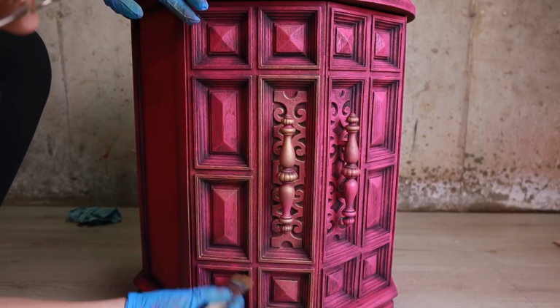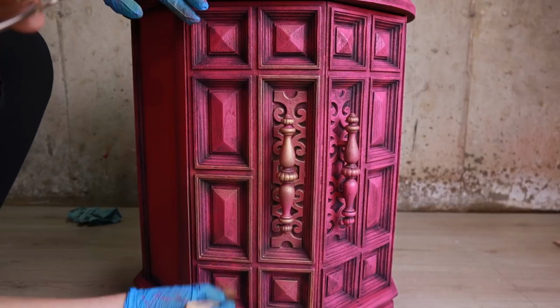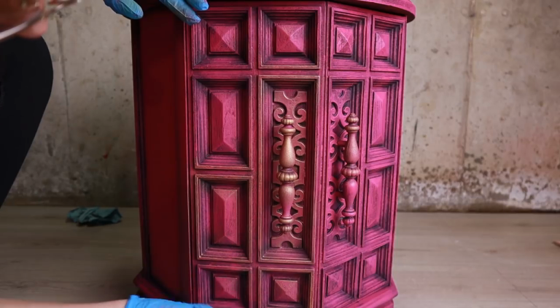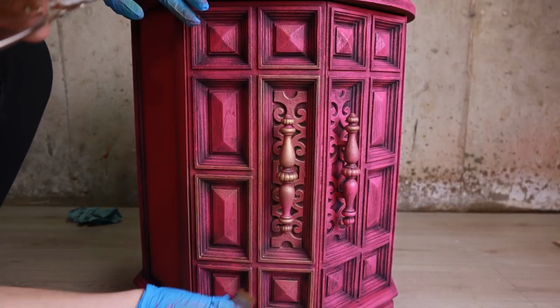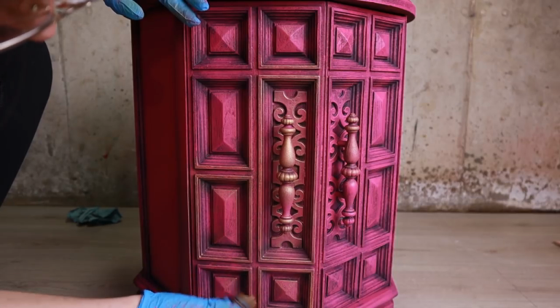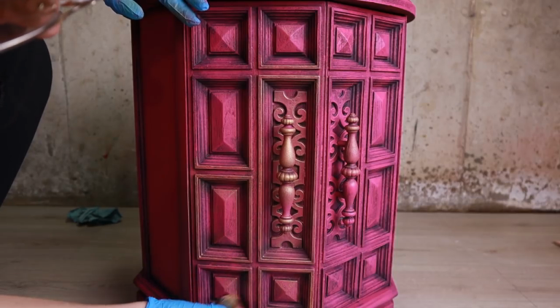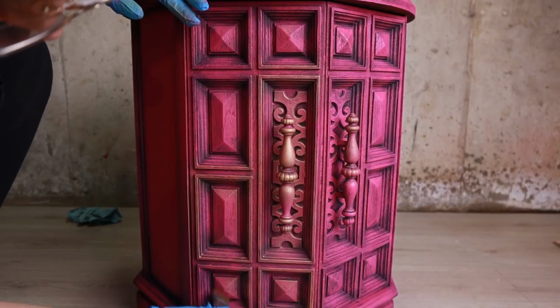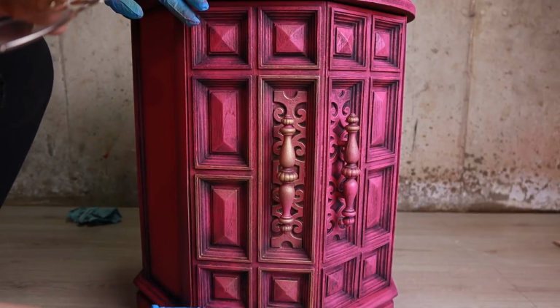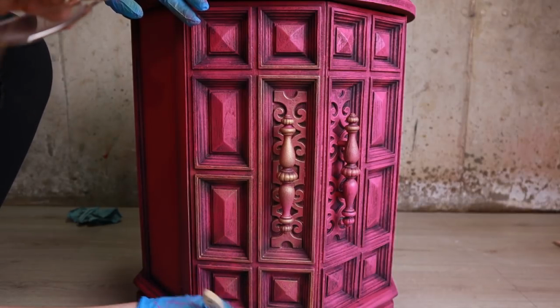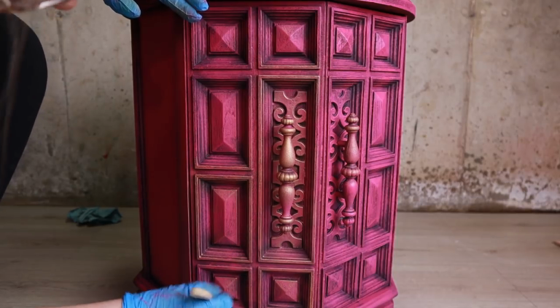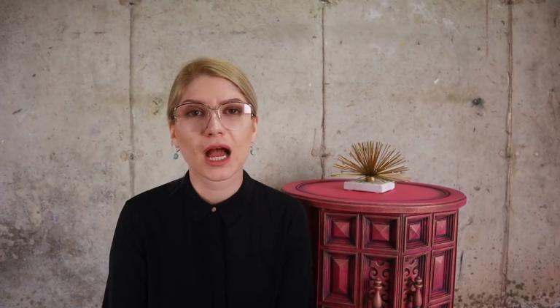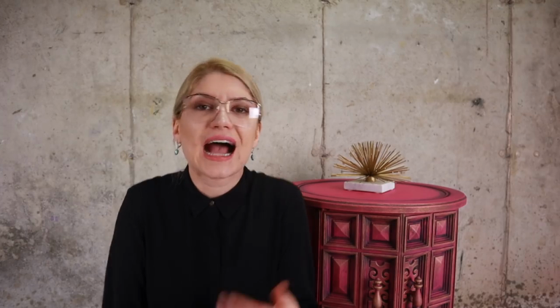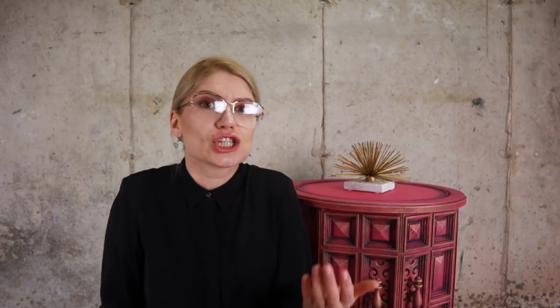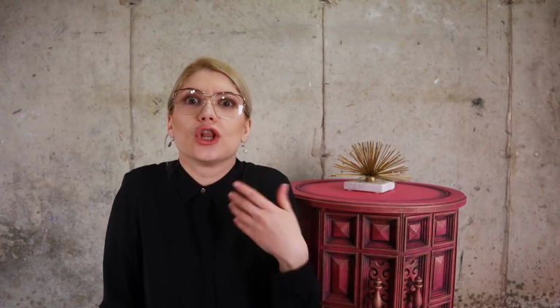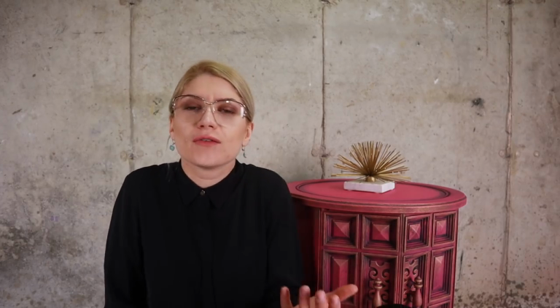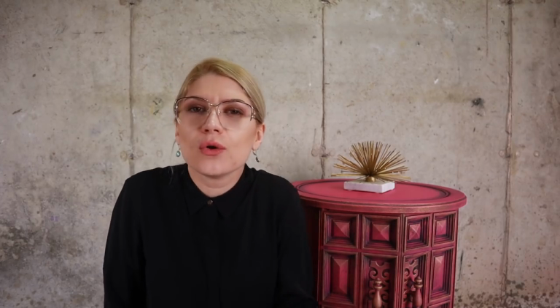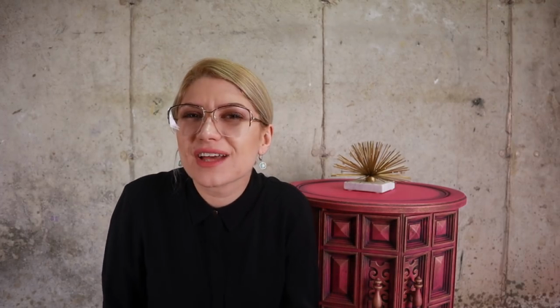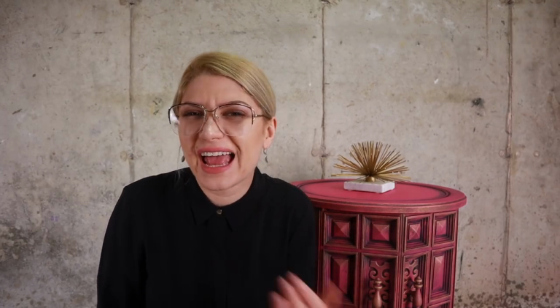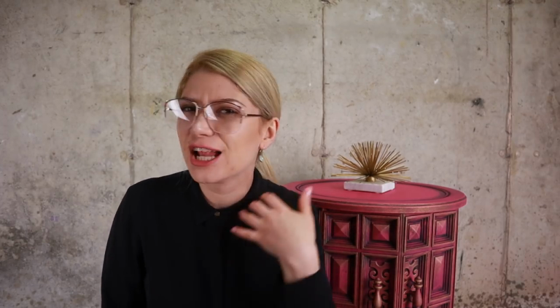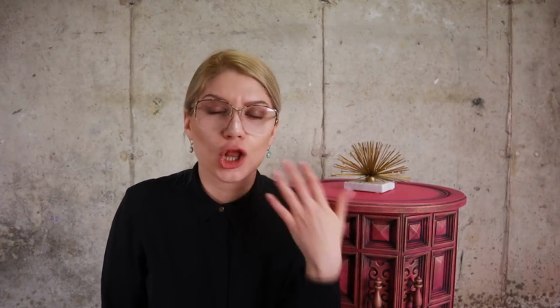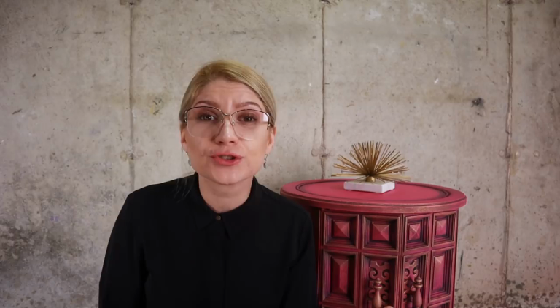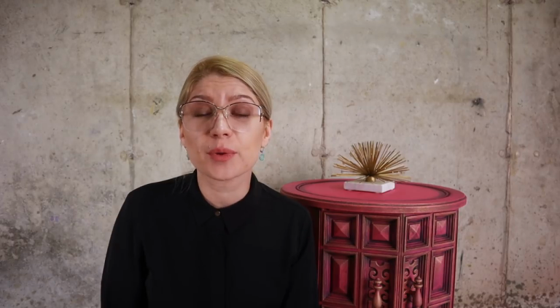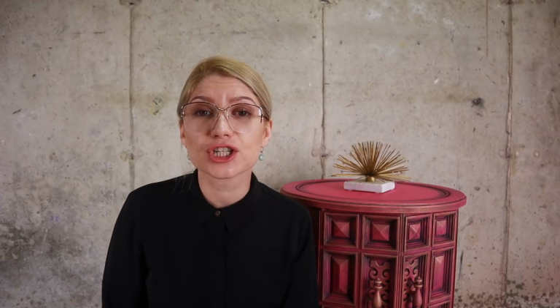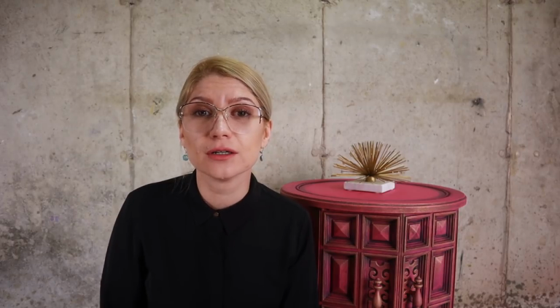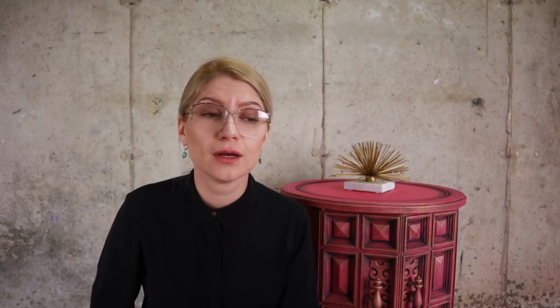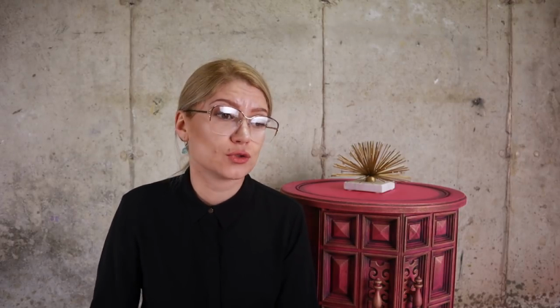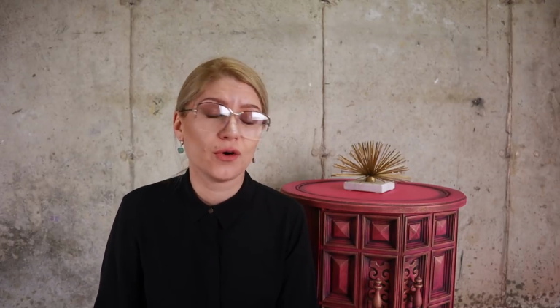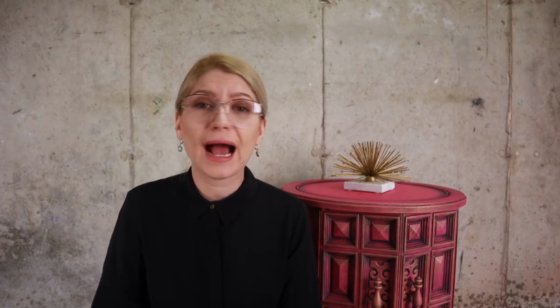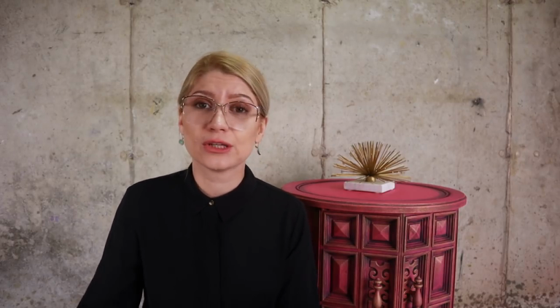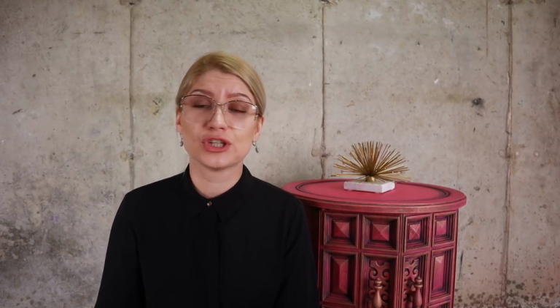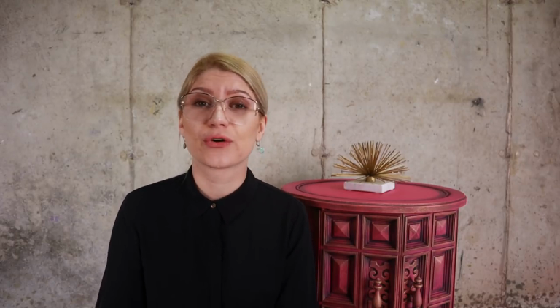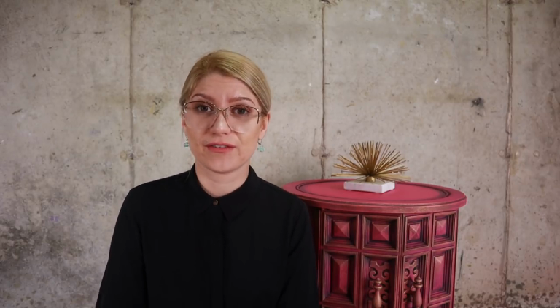I just love gold and I love dry brushing, so I can do this forever.